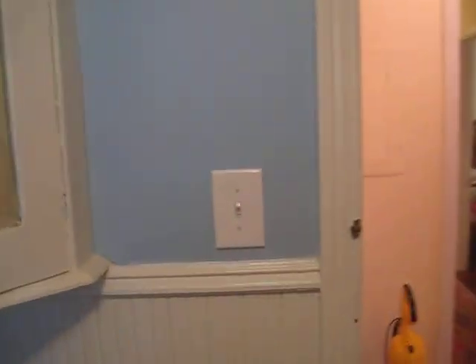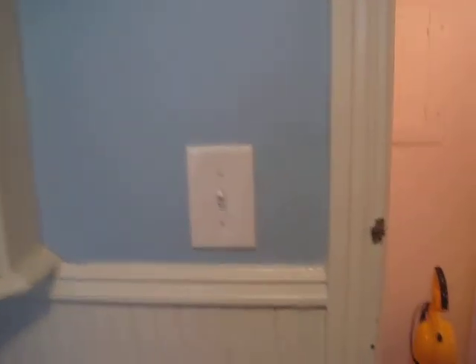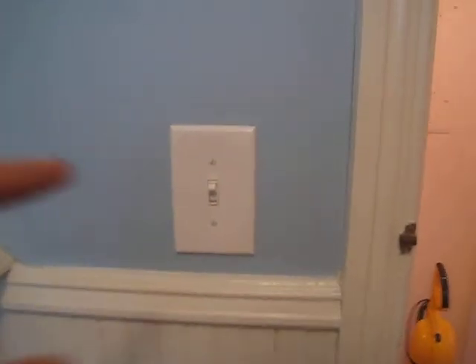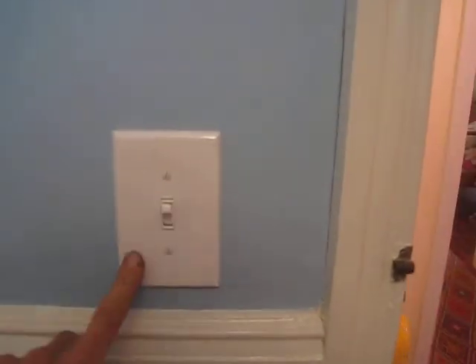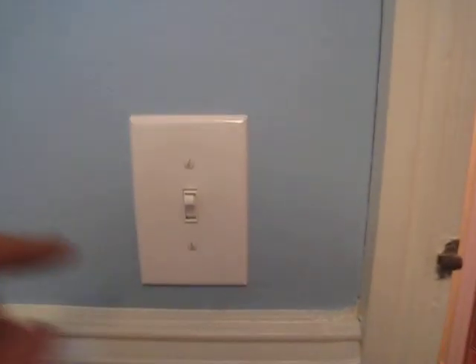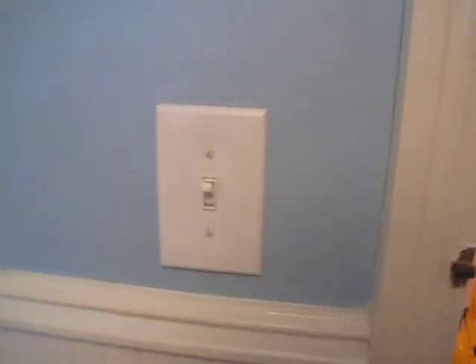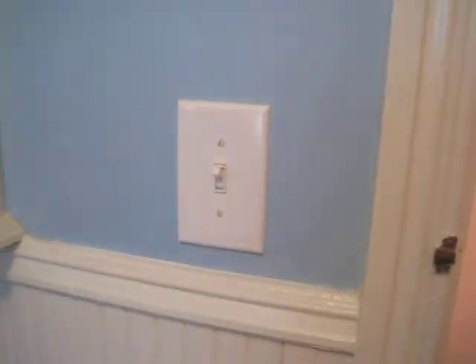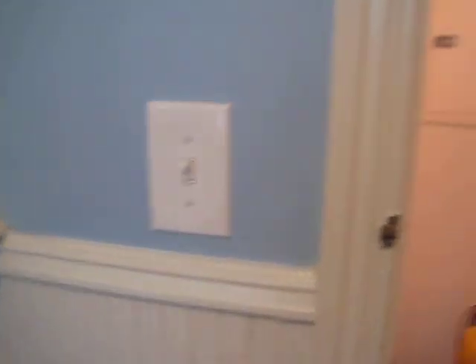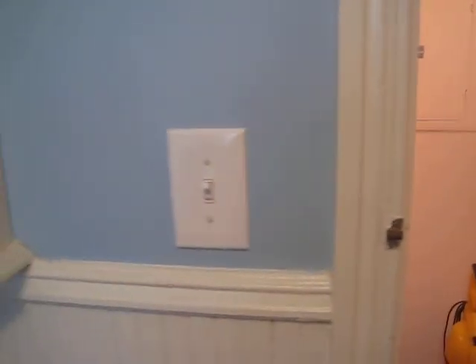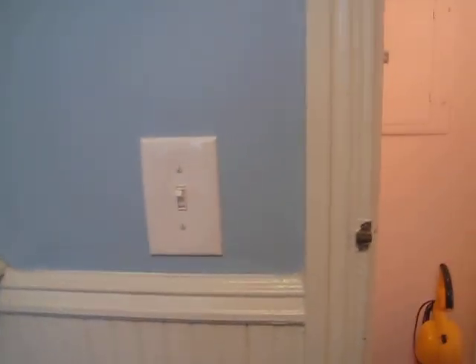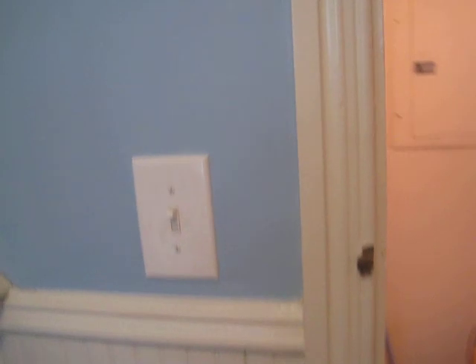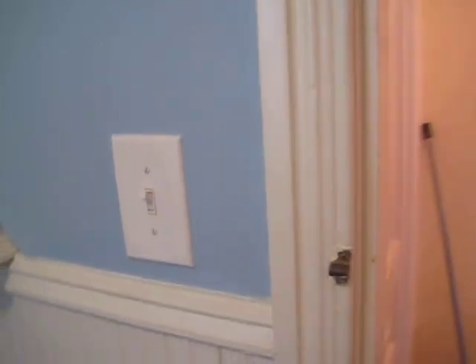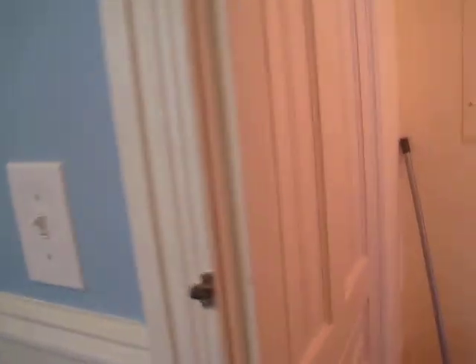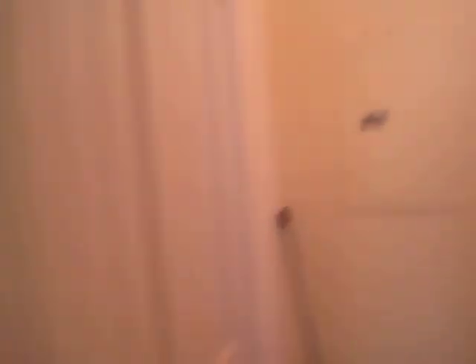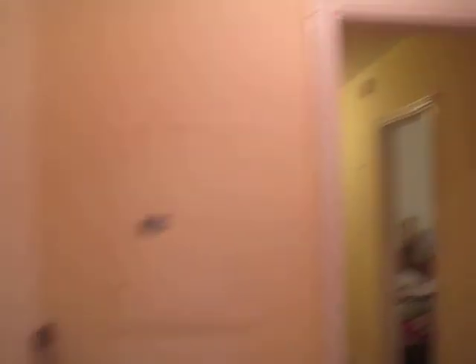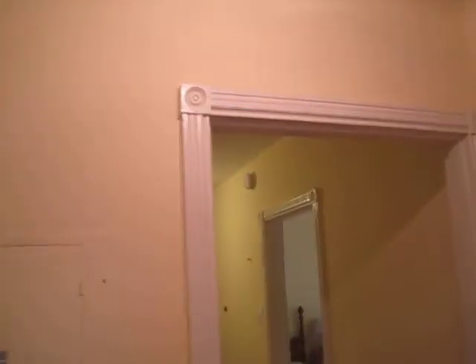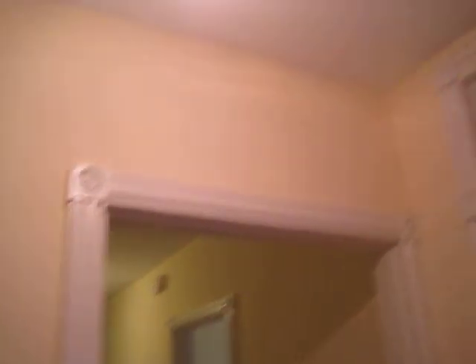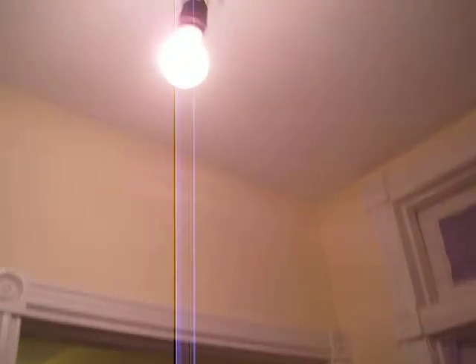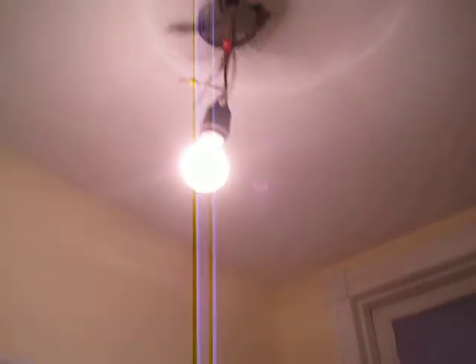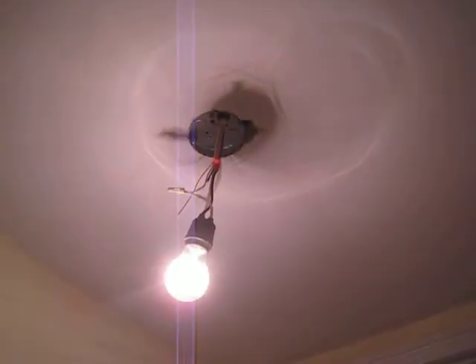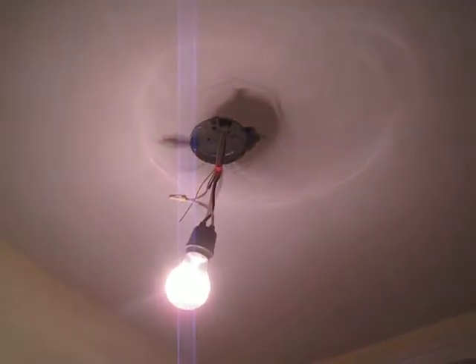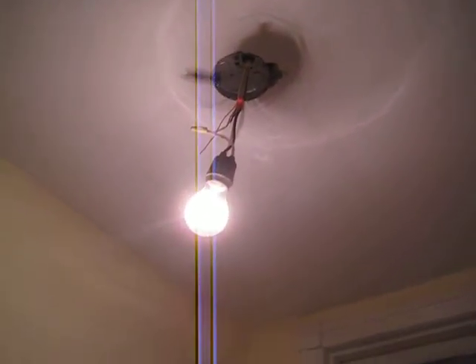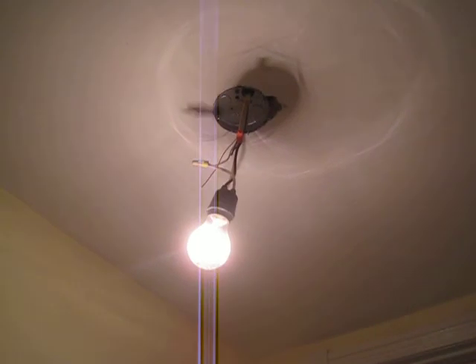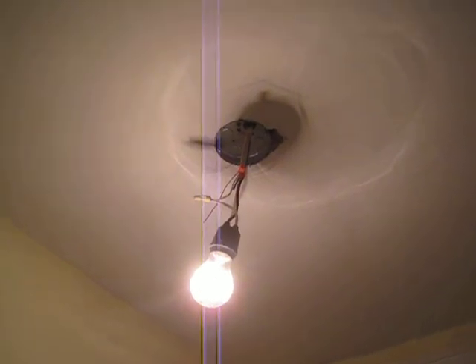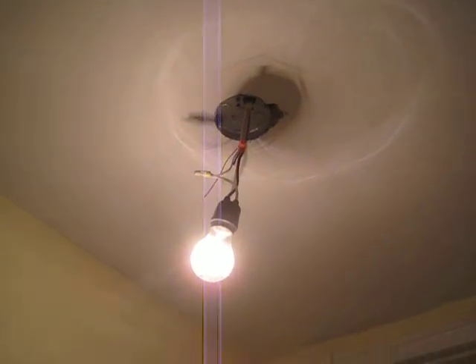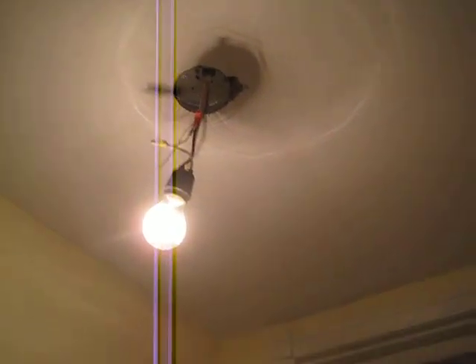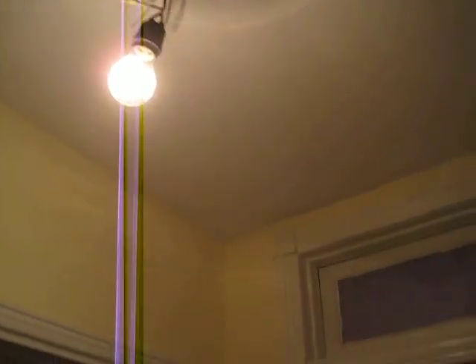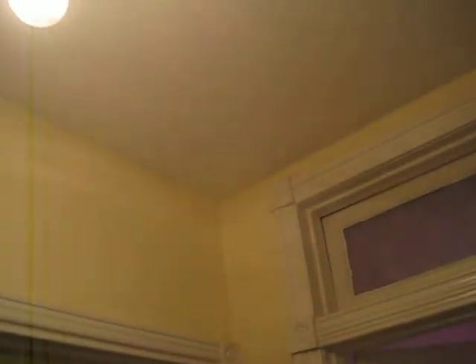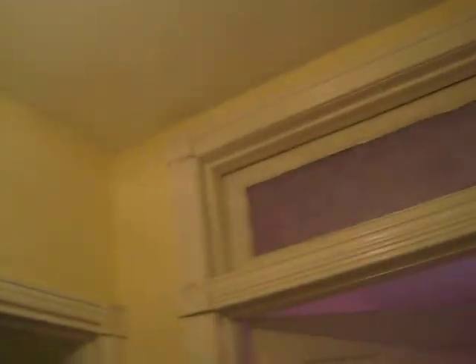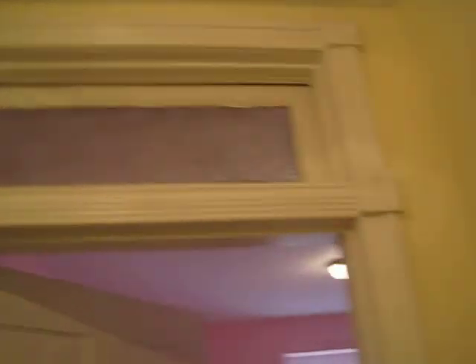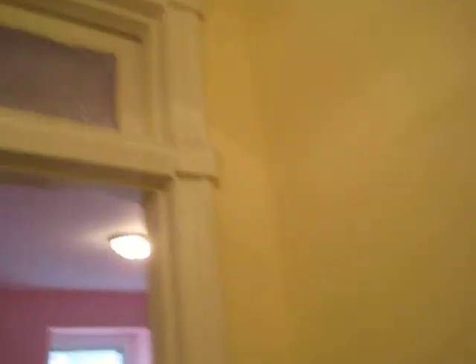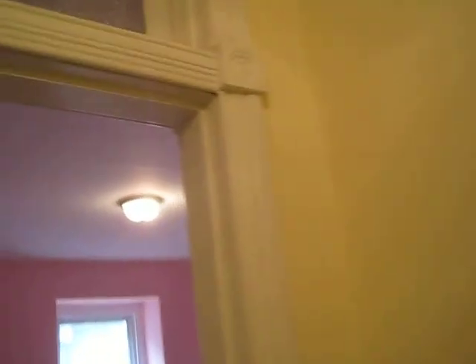A medium-sized plate covered any dings there, so in some cases we're without blemish — in most cases. This is a fixture that will have to go up when the owners choose one.